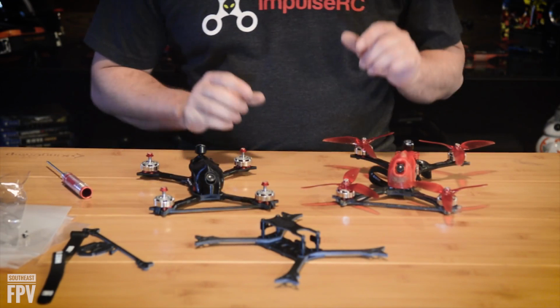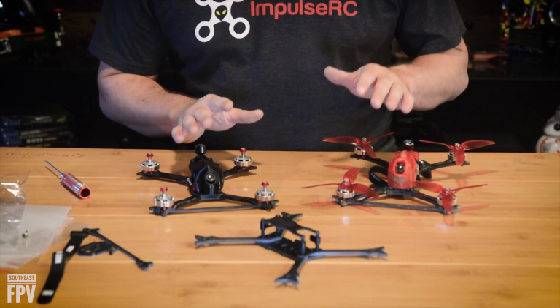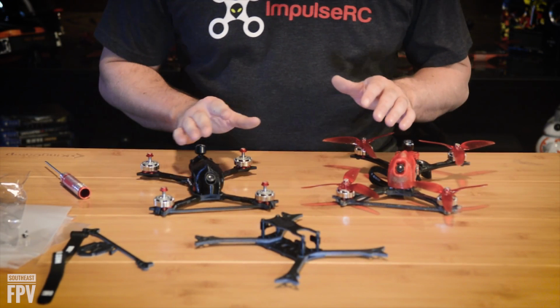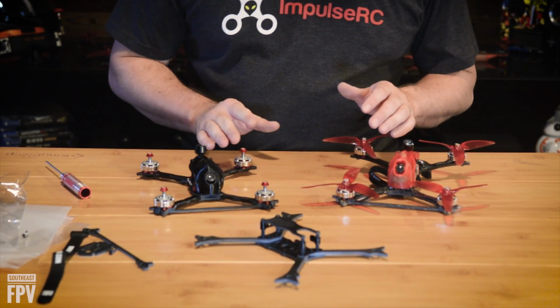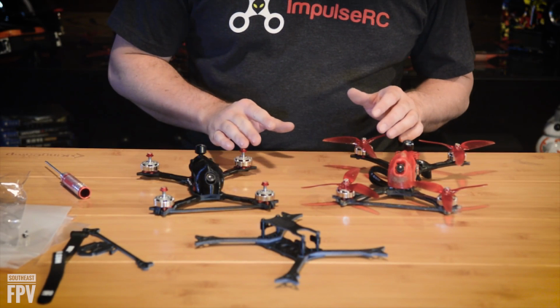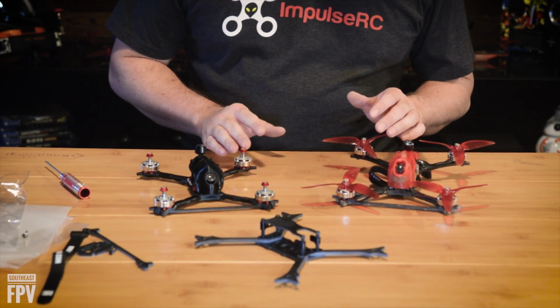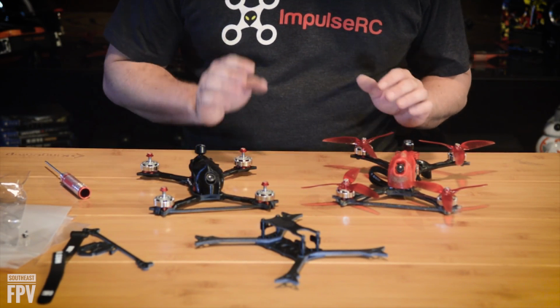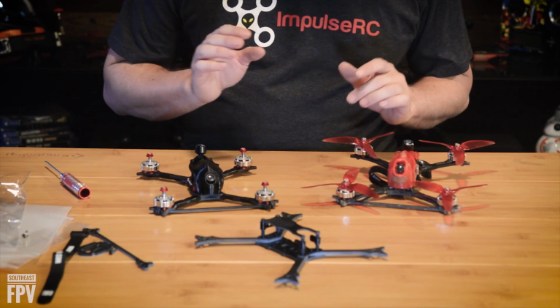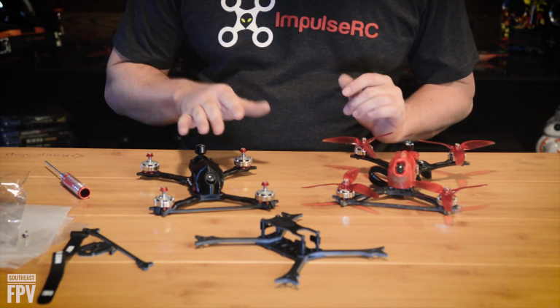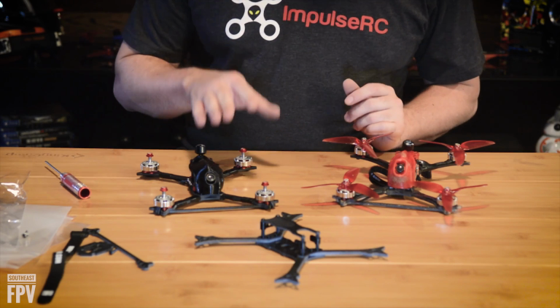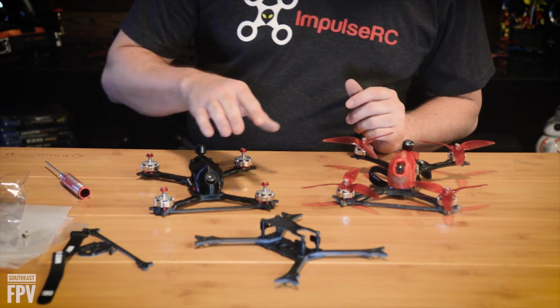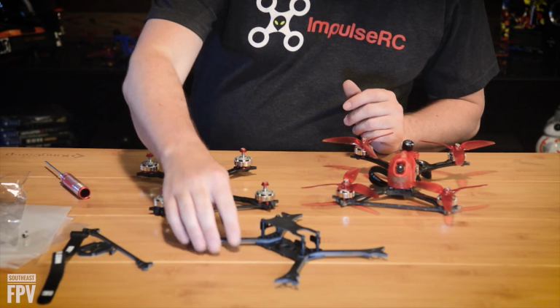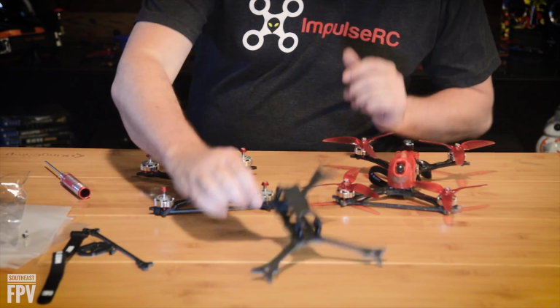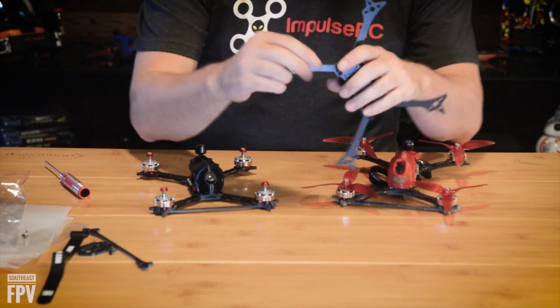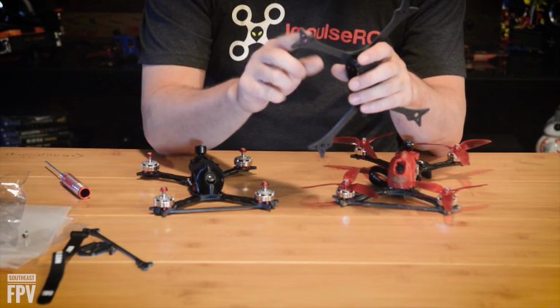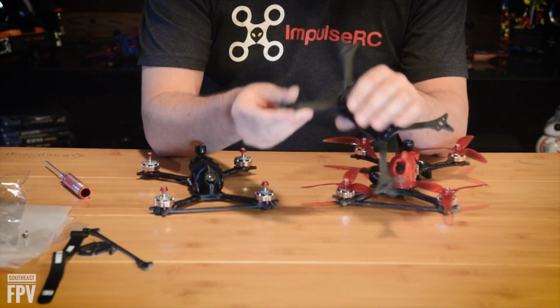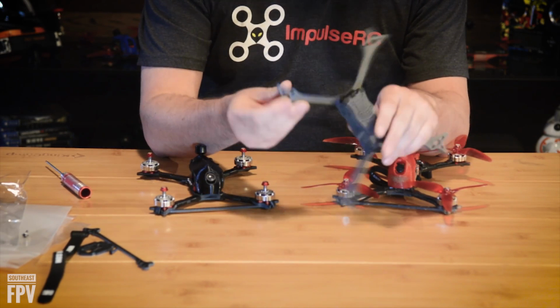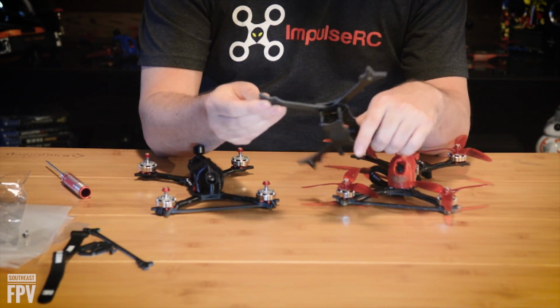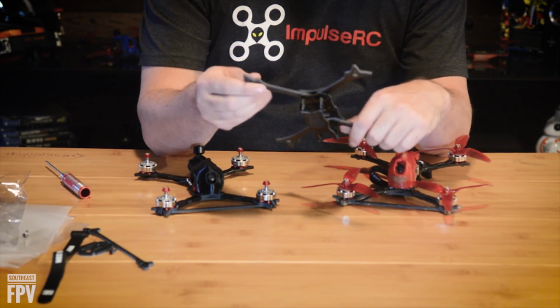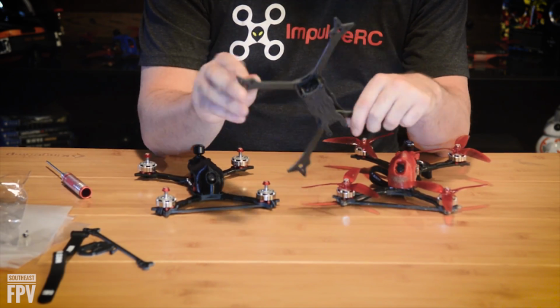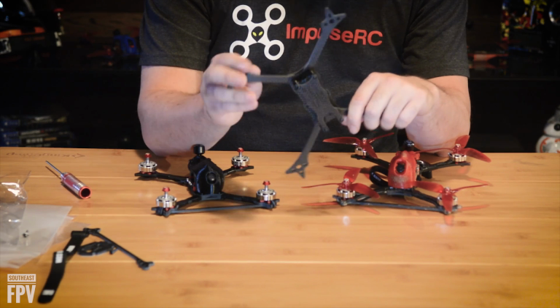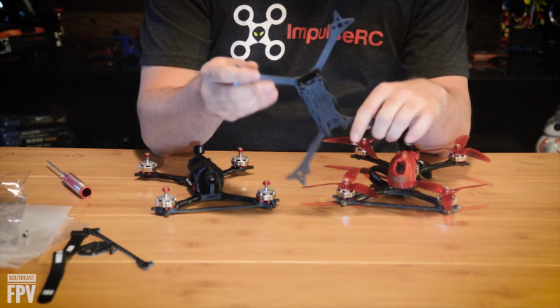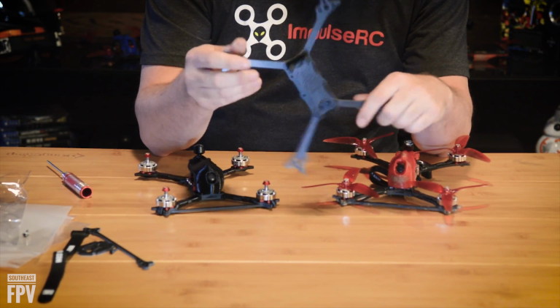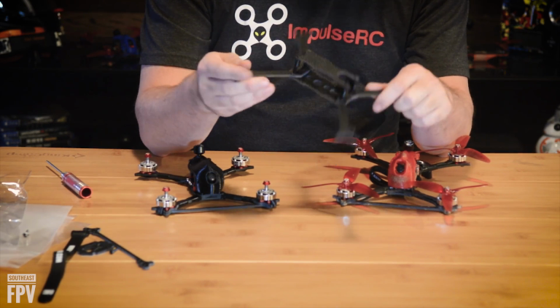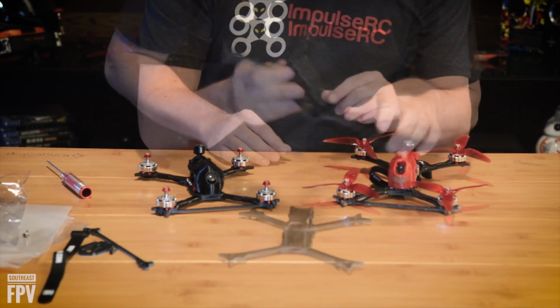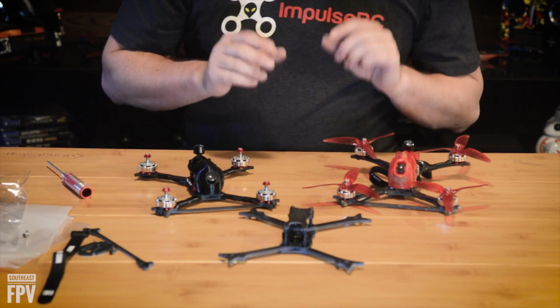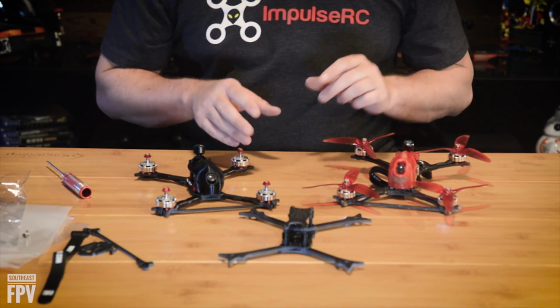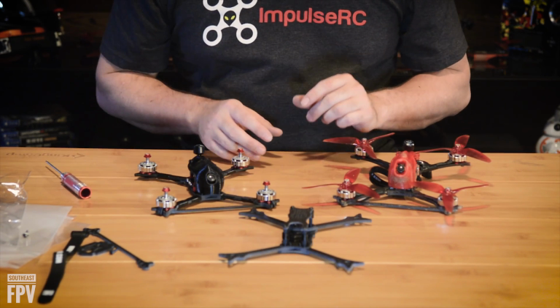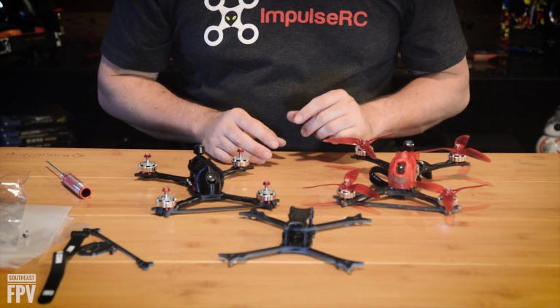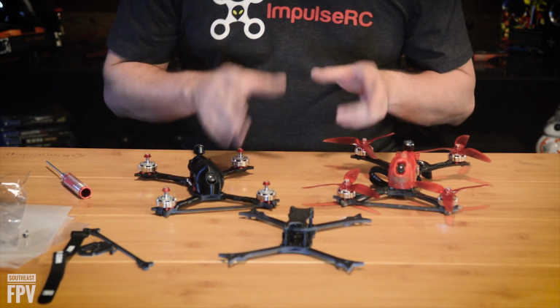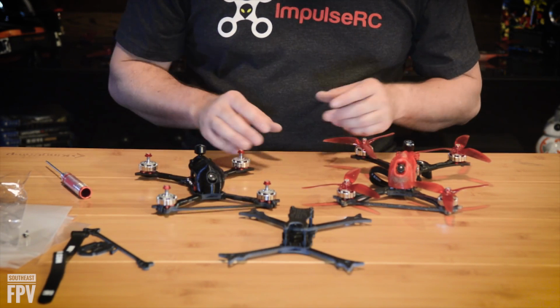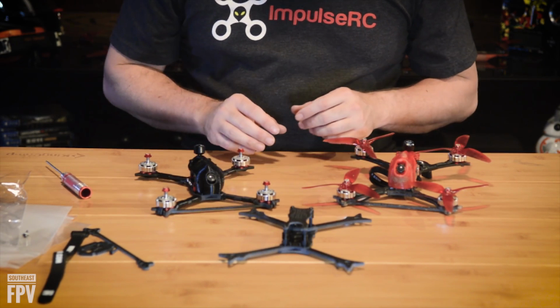There are various TPU accessories available. One thing I don't have here are the arm bumpers — there are arm bumpers for soft motor mounts and to protect your ends and your arms better. Those will be available at frame3d and phanix3d.com.